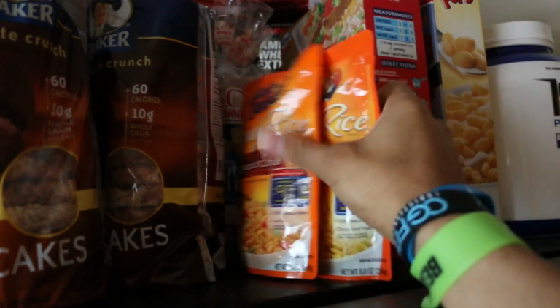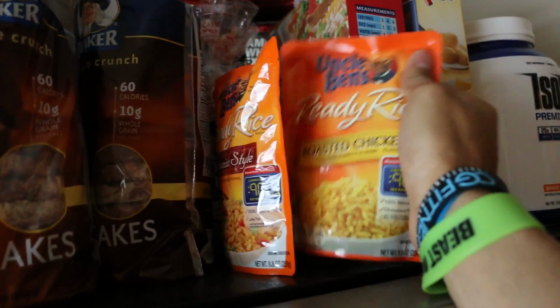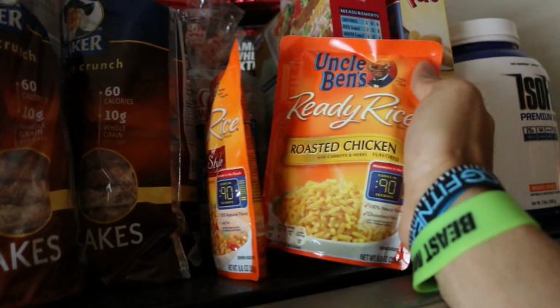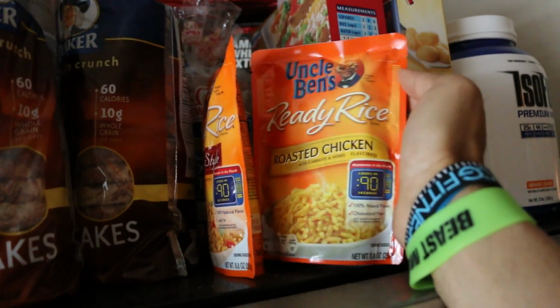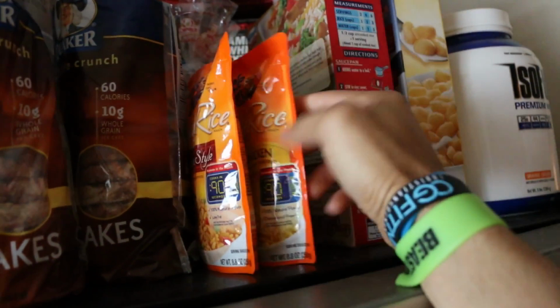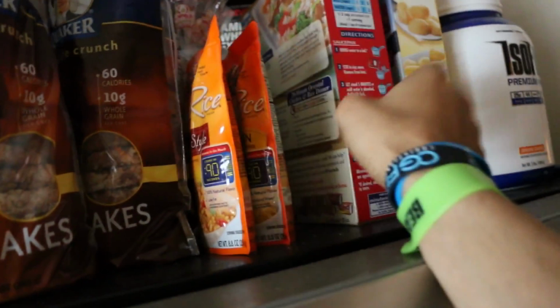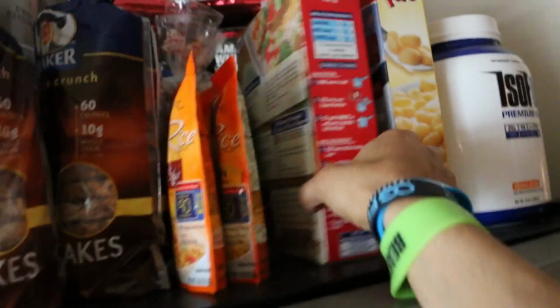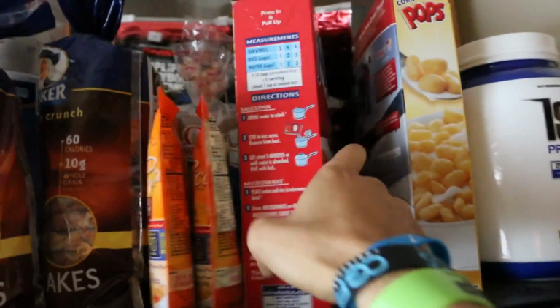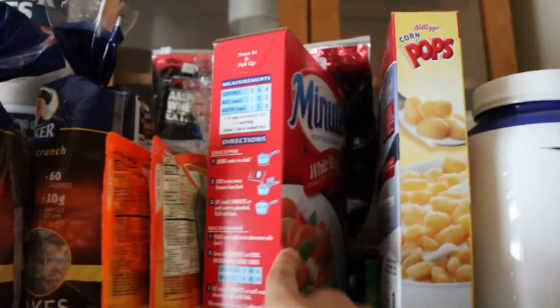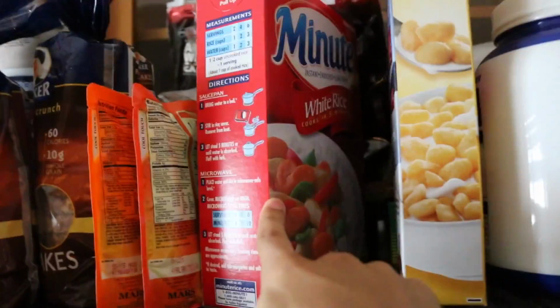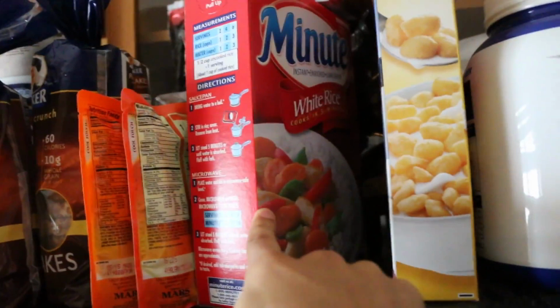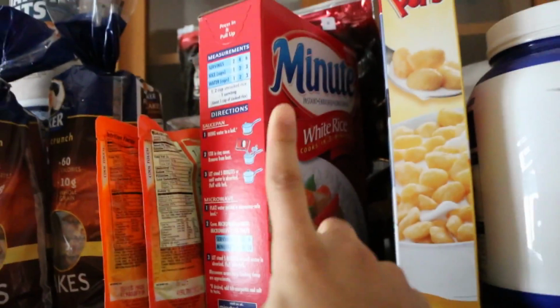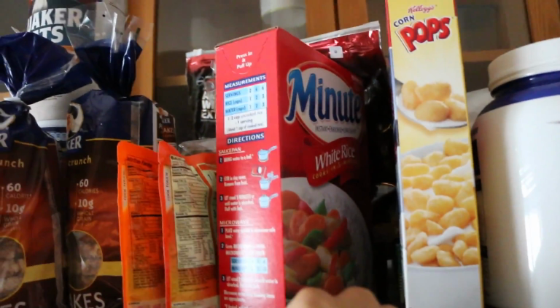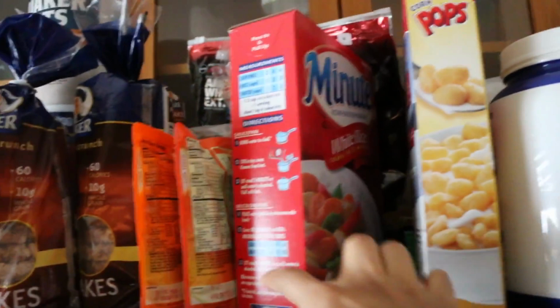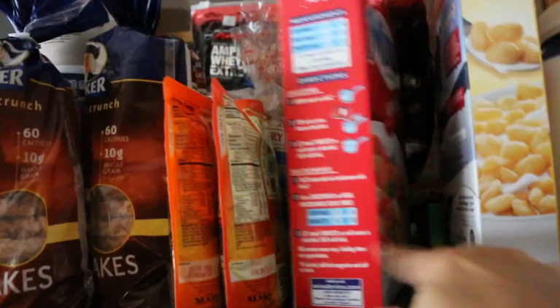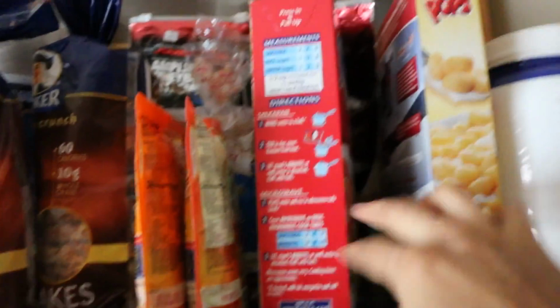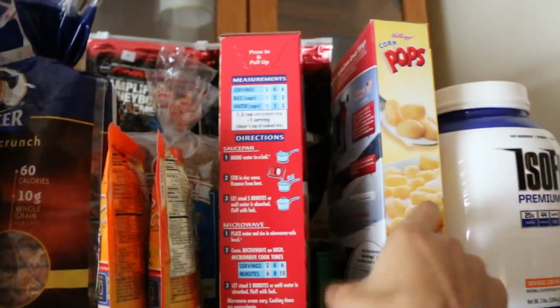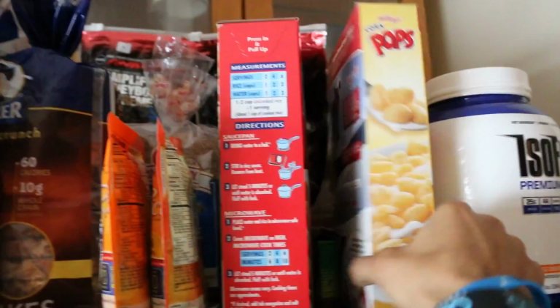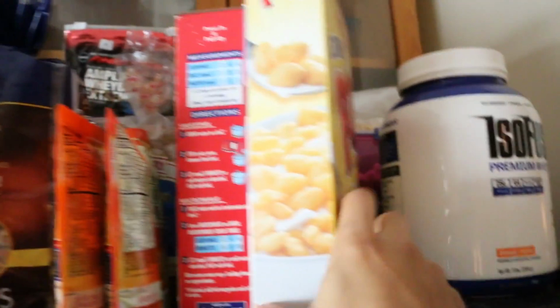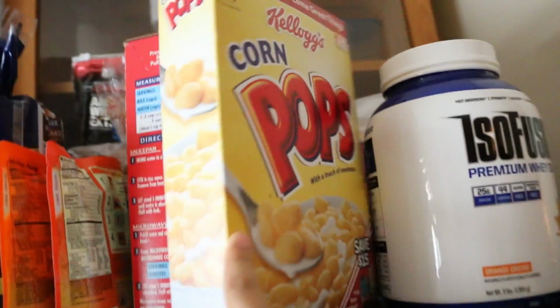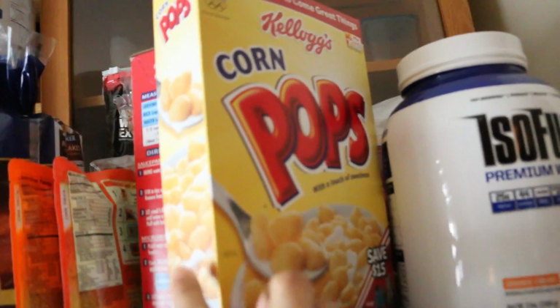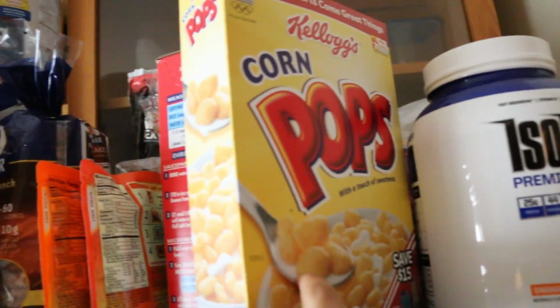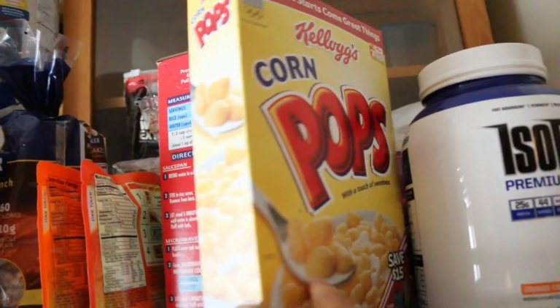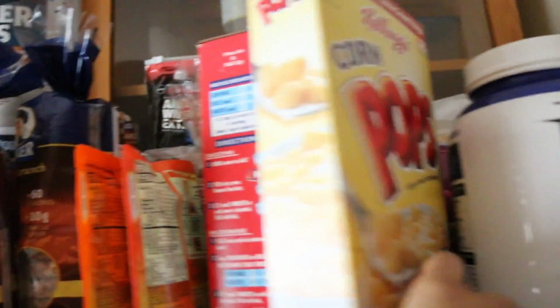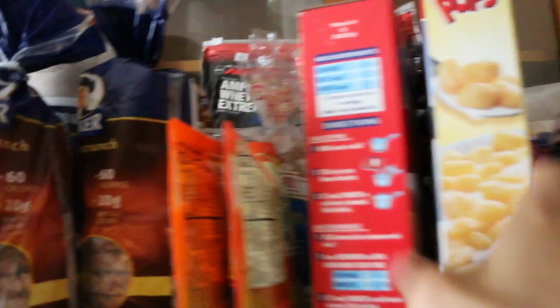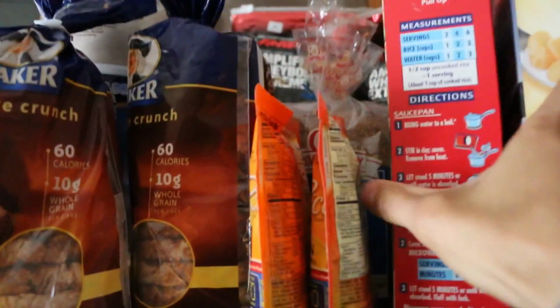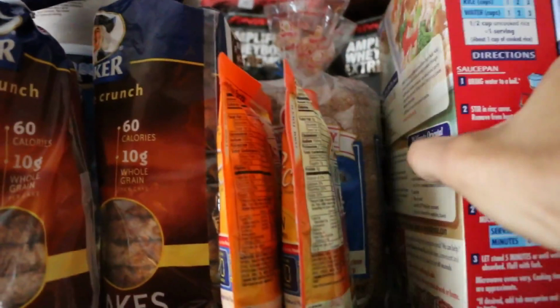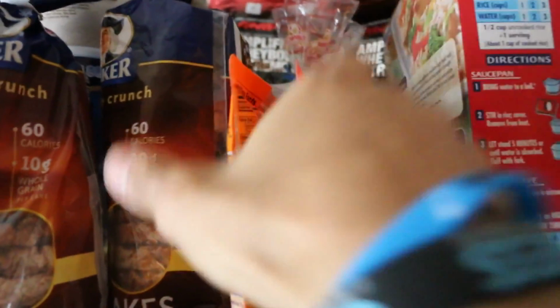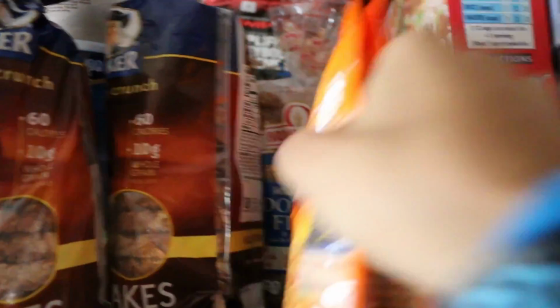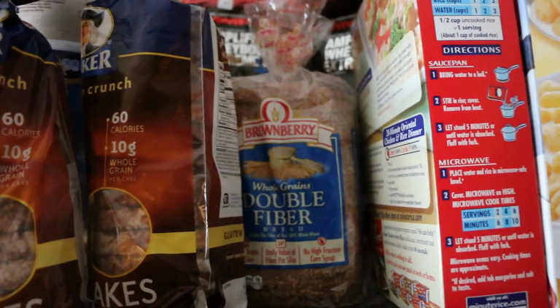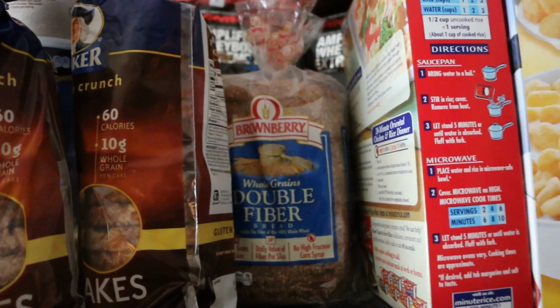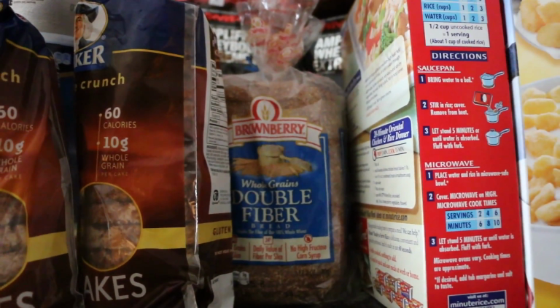I got two packets of this Uncle Ben's — I got Spanish style and roasted chicken. I got this white rice, the big box of white rice. I got this pop cereal for when I can't make breakfast or don't have time for breakfast.